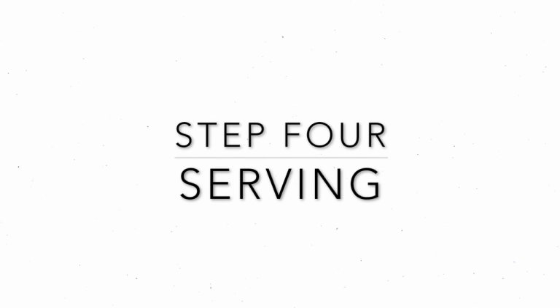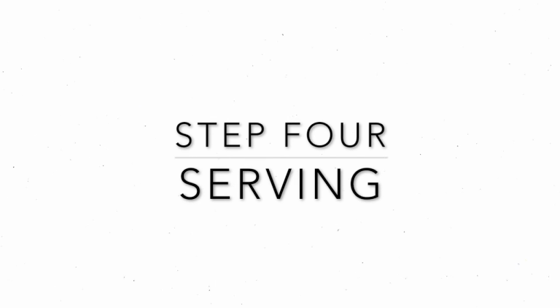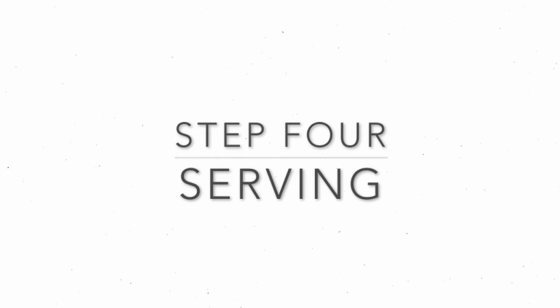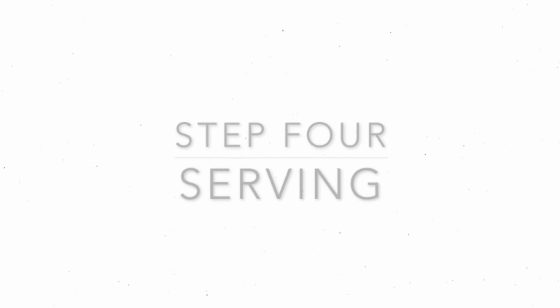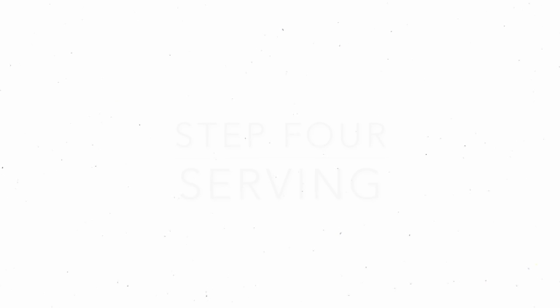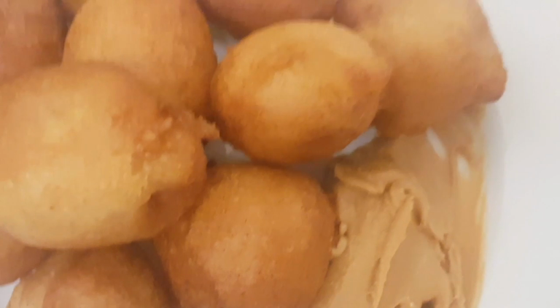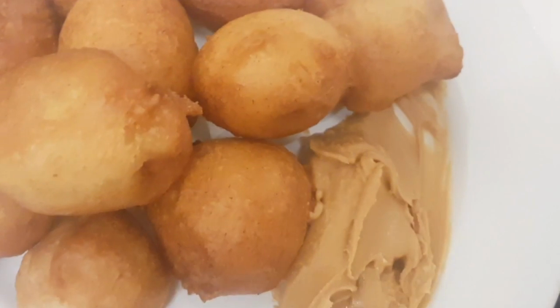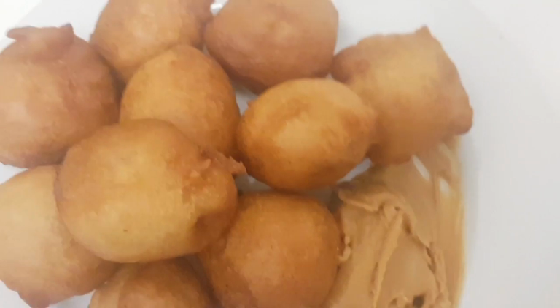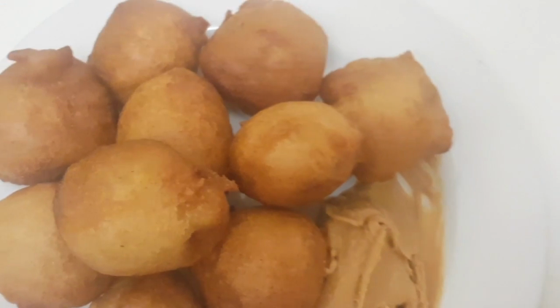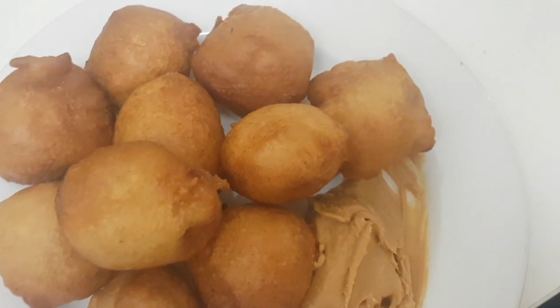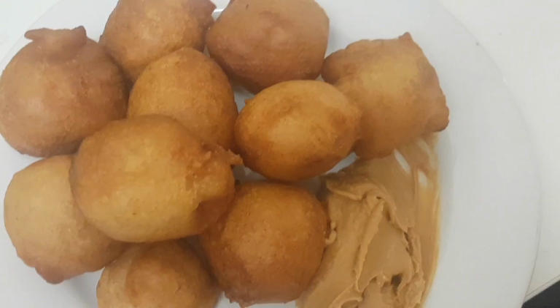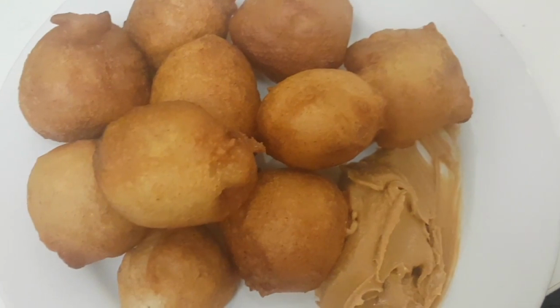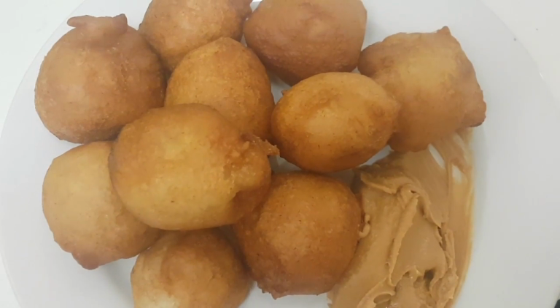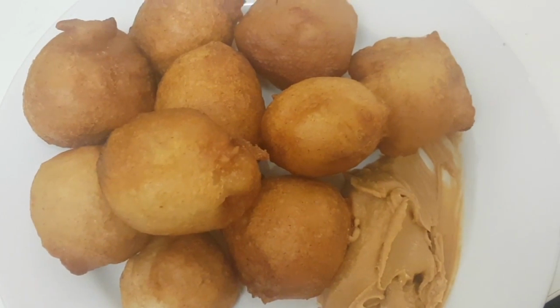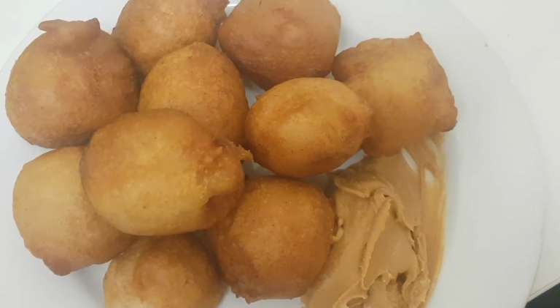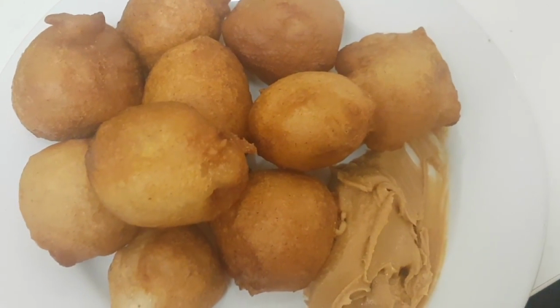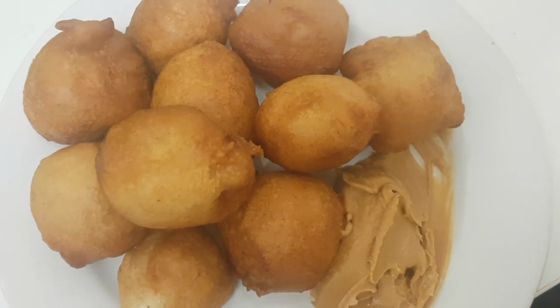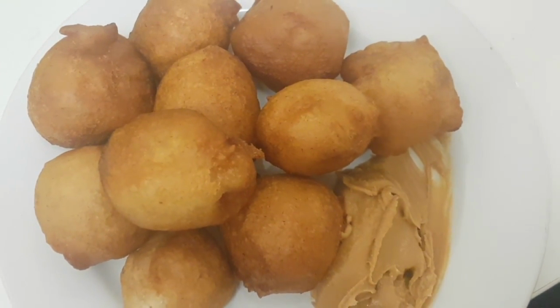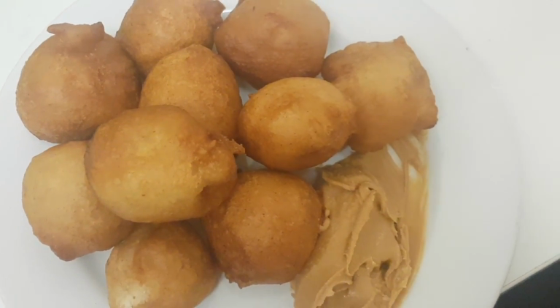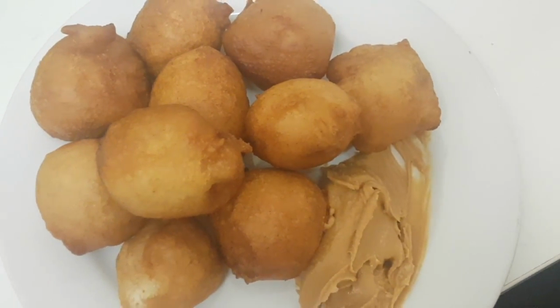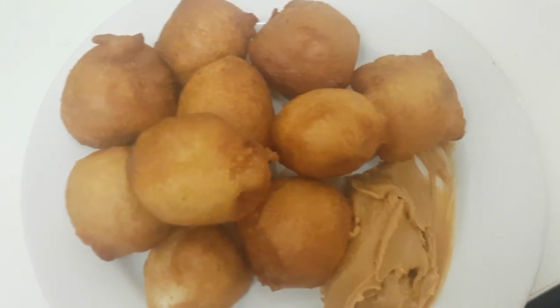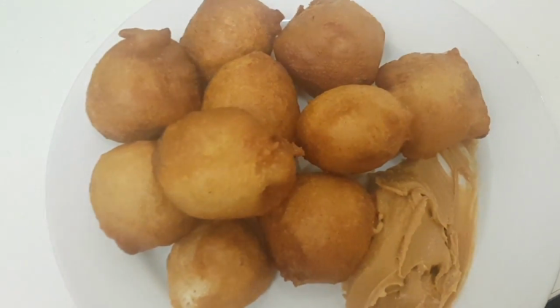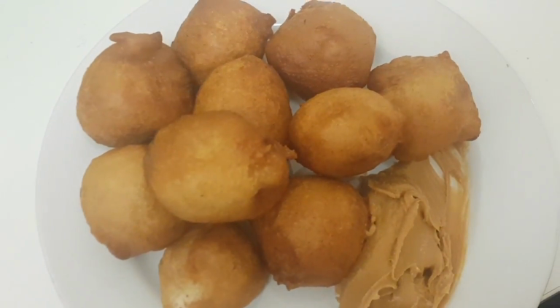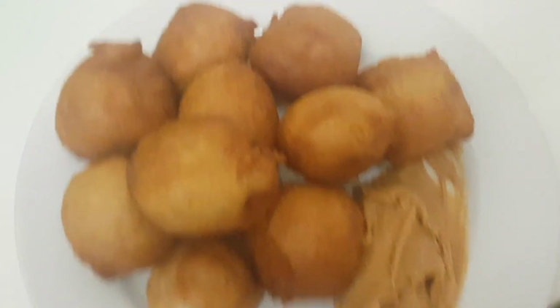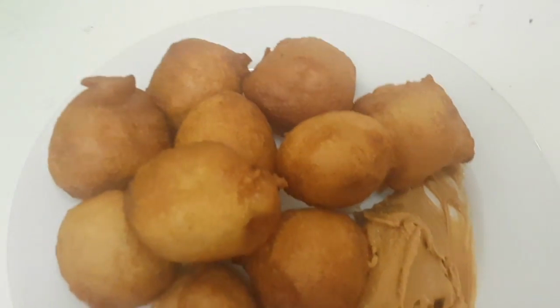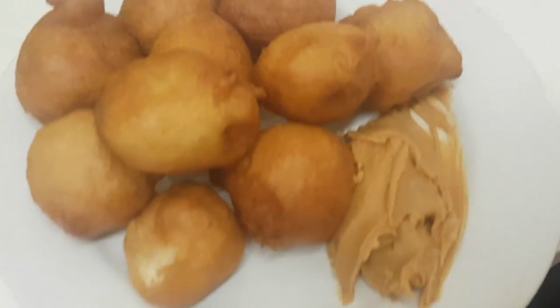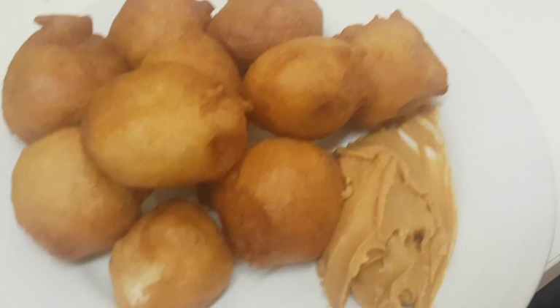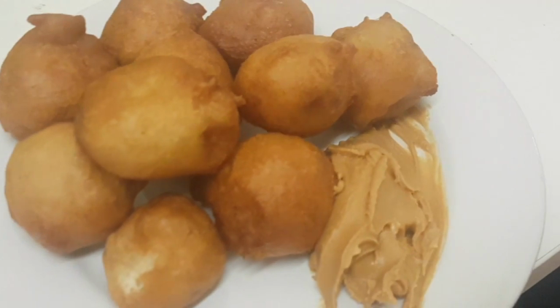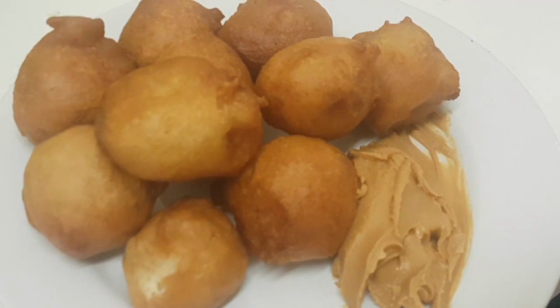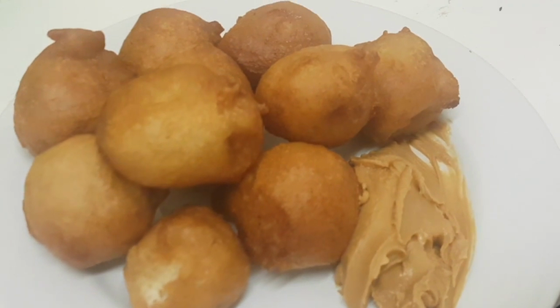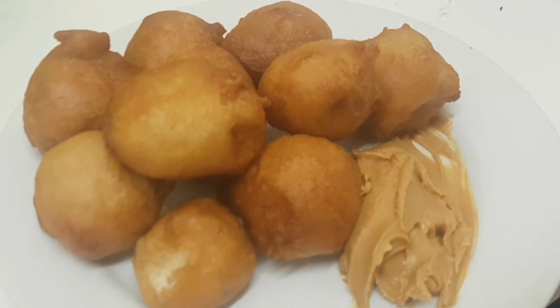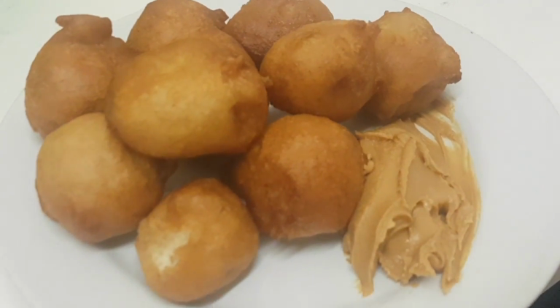This is how I served it — with peanut butter. This is very famous in Congo; we love eating puff puff with peanut butter.